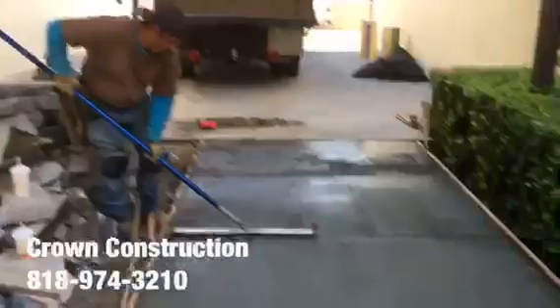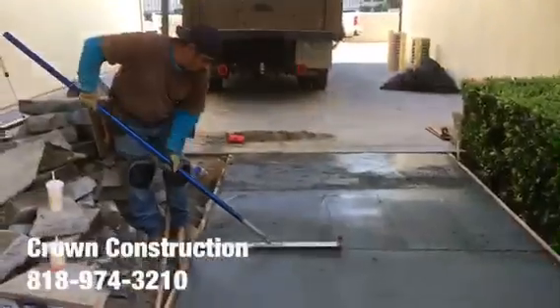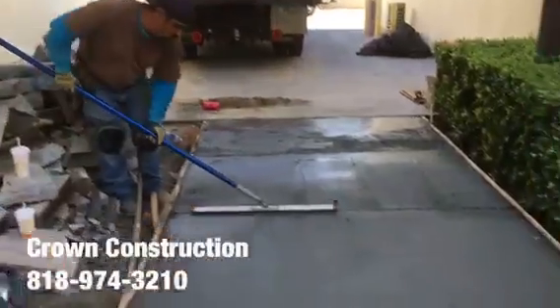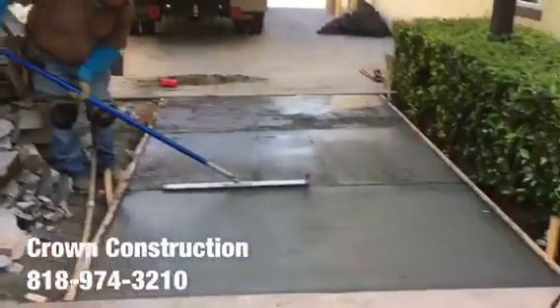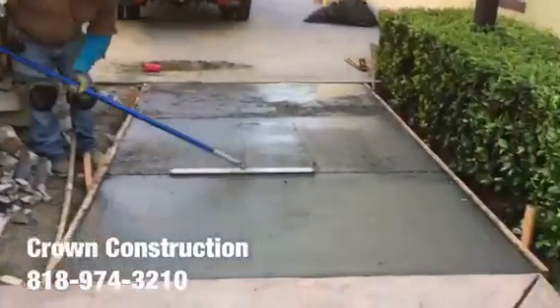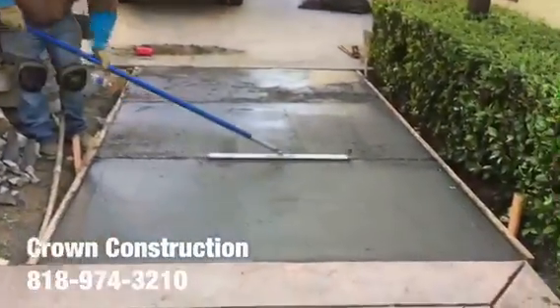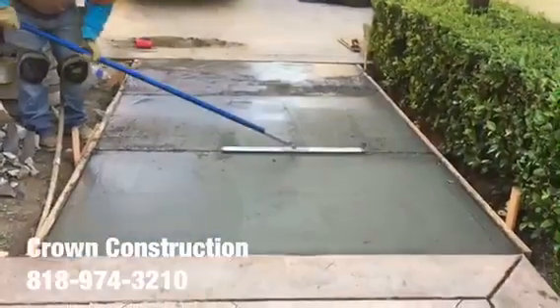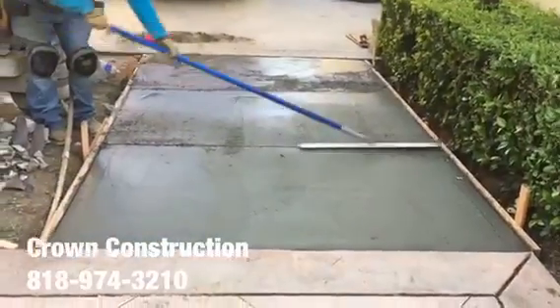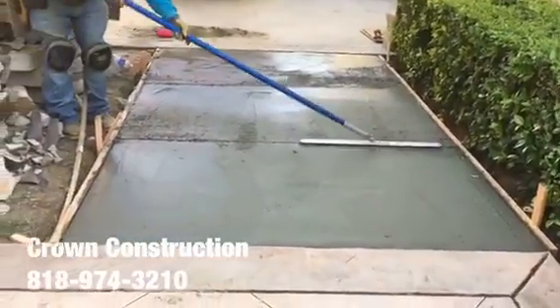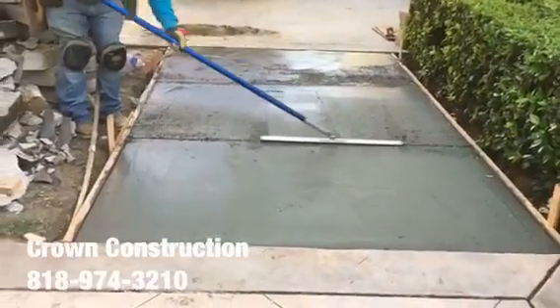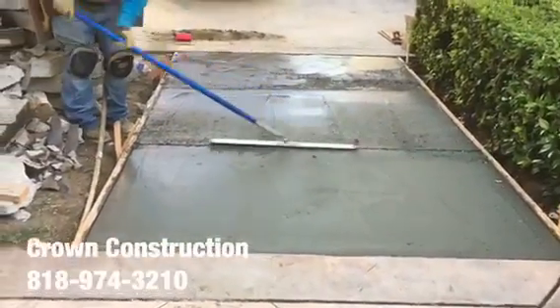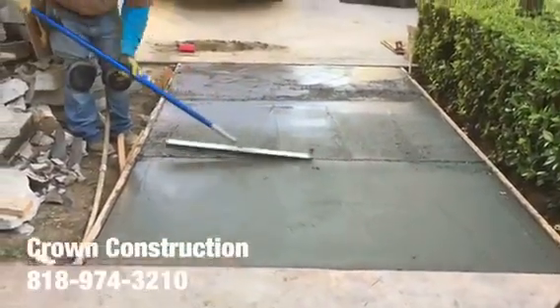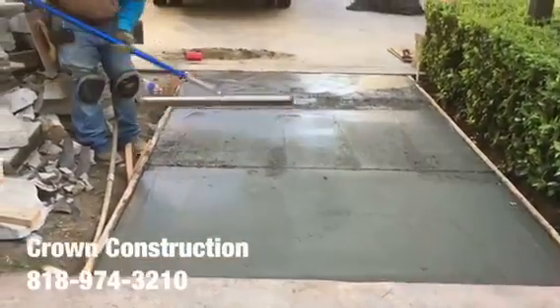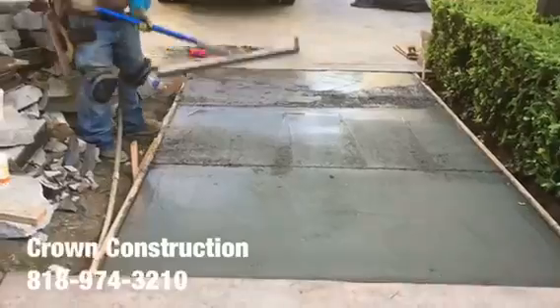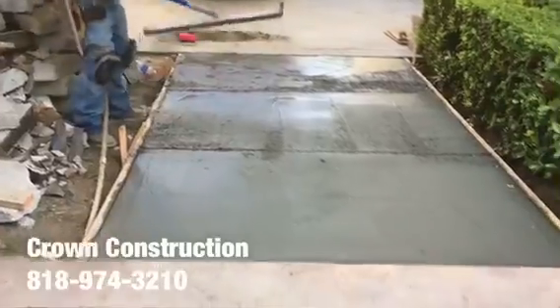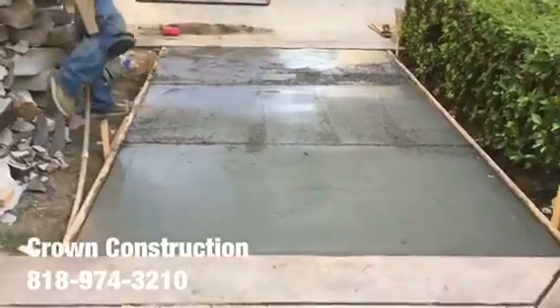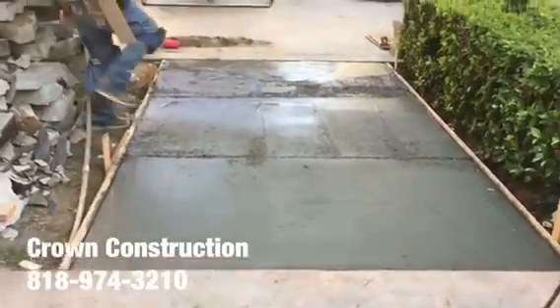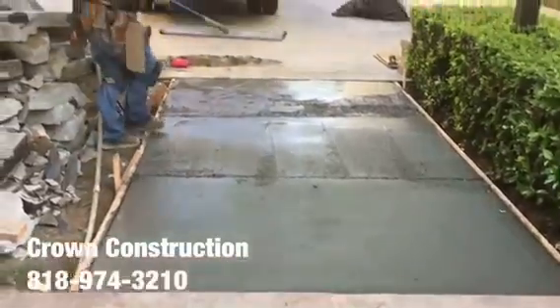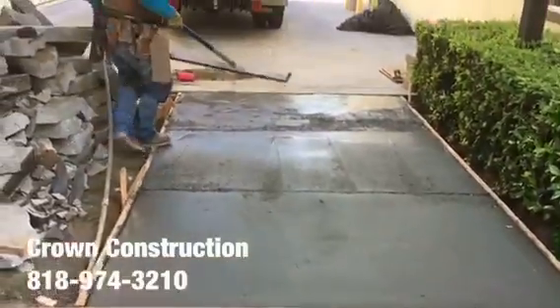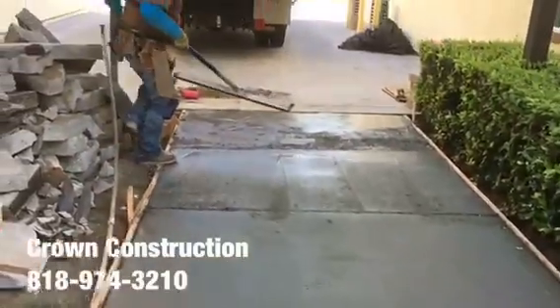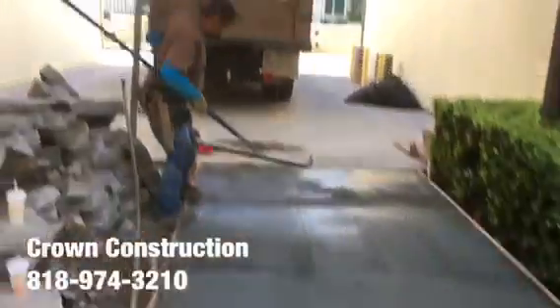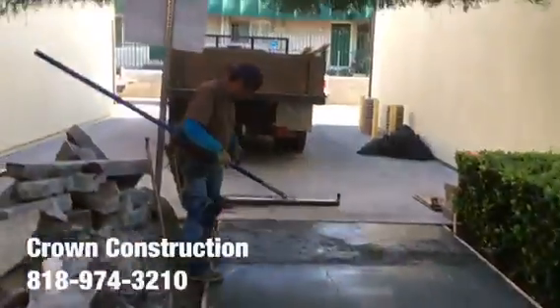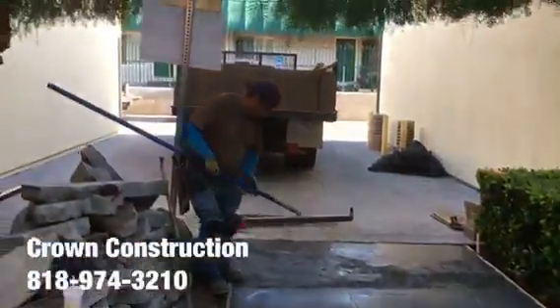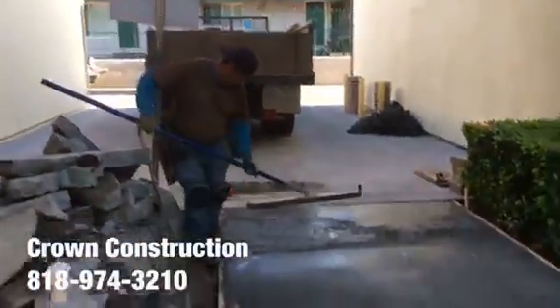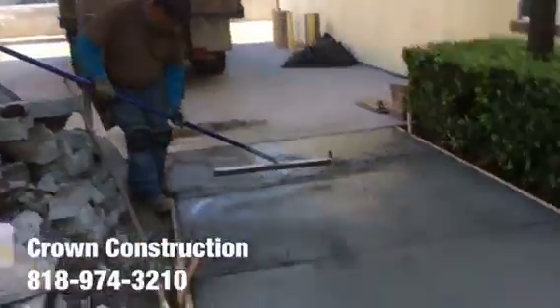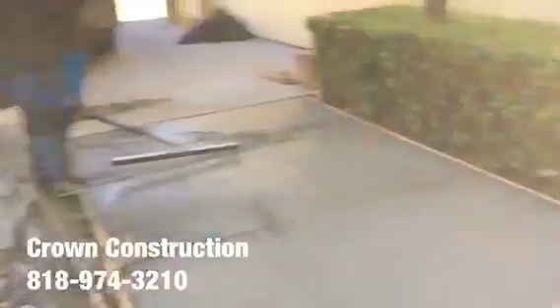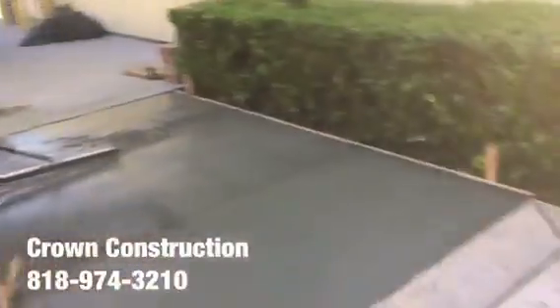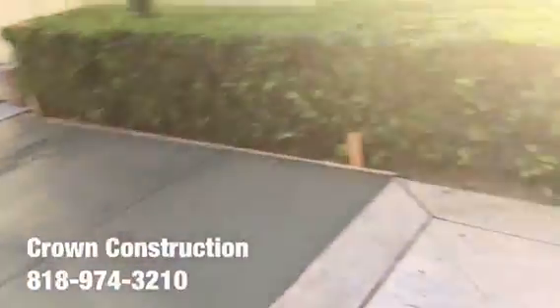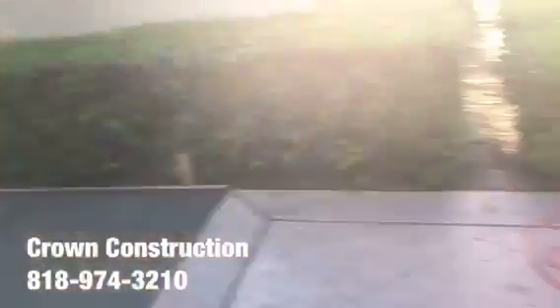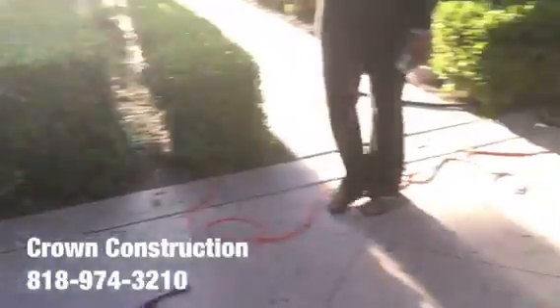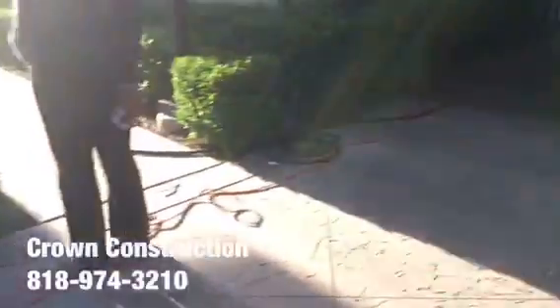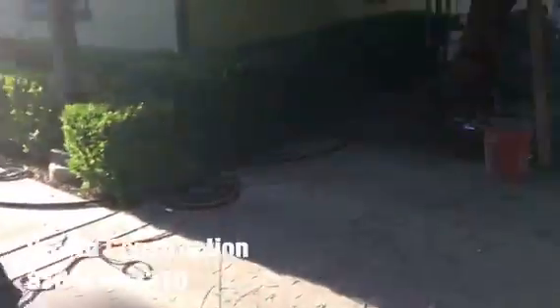Here we go applying the expansion joint. This is what it looks like — the first cut. We're actually gonna have two cuts in the slab. This is what it looks like over here, and here is the other section.